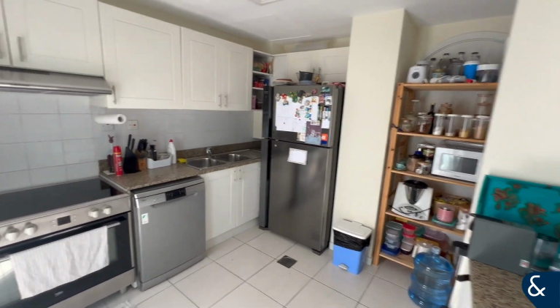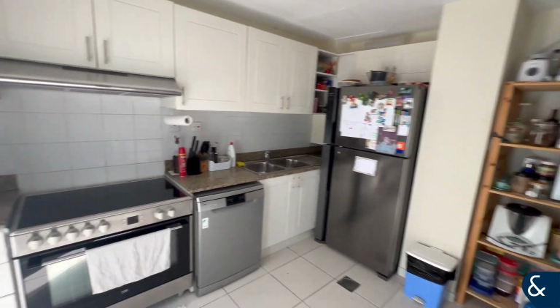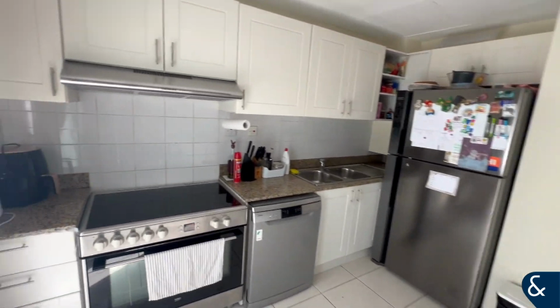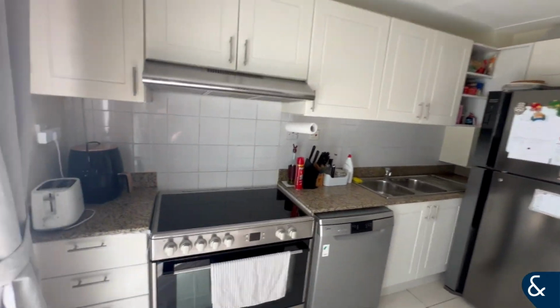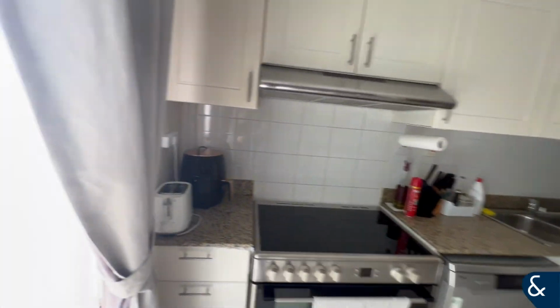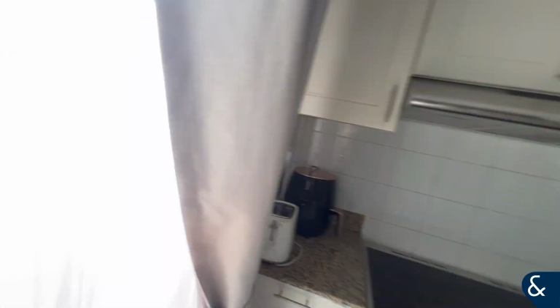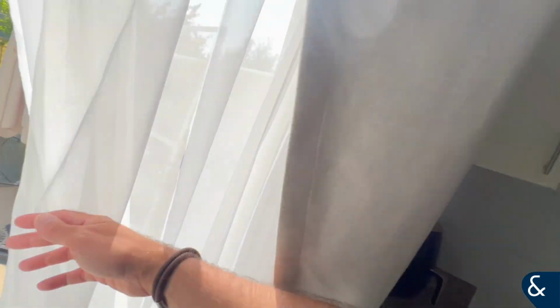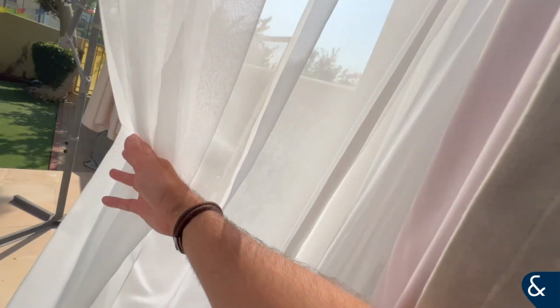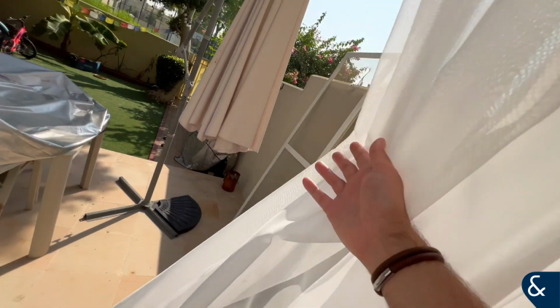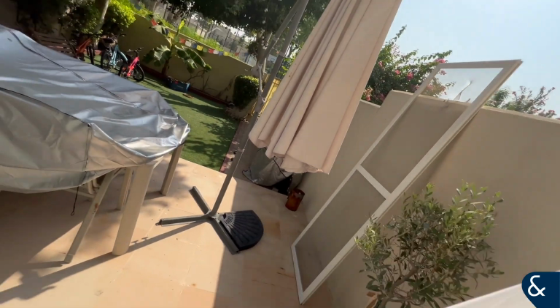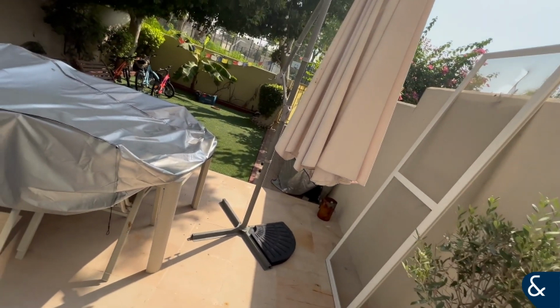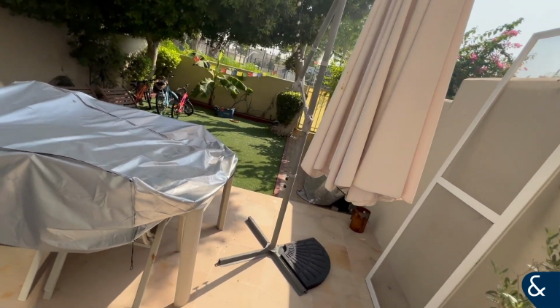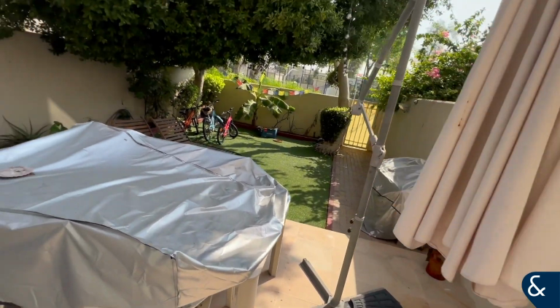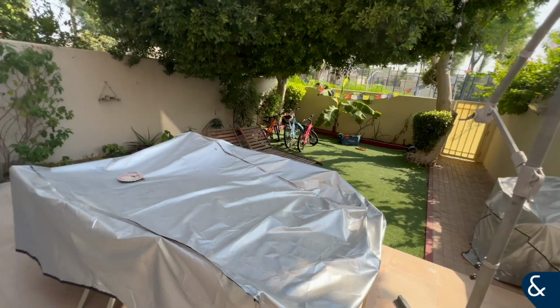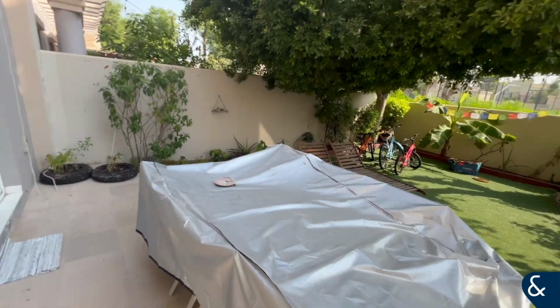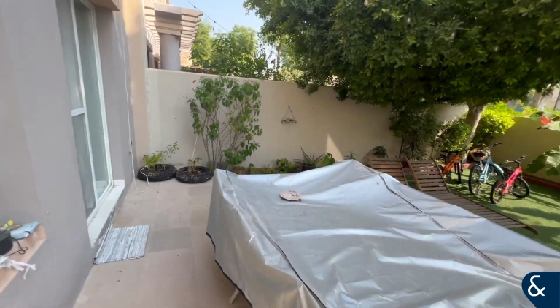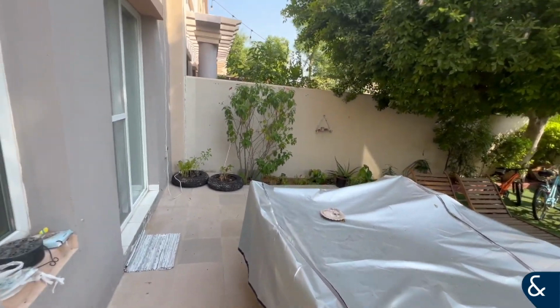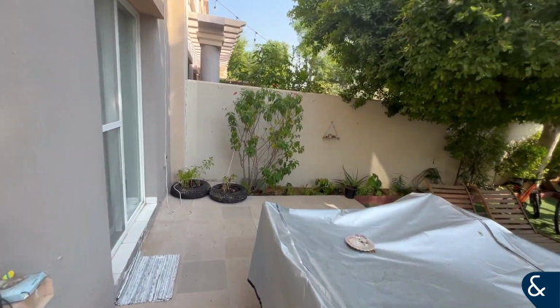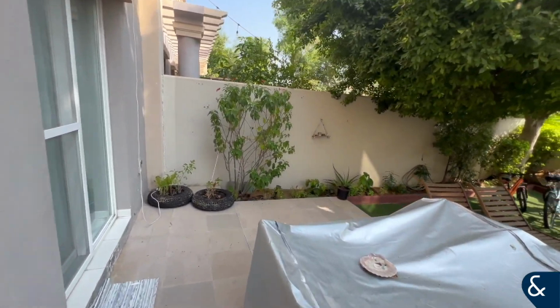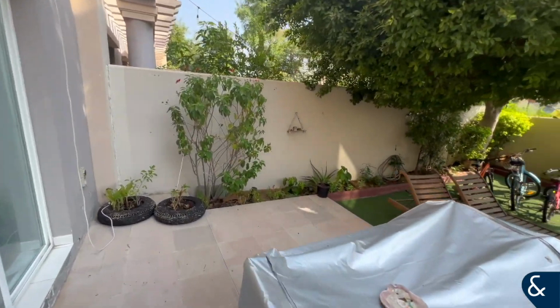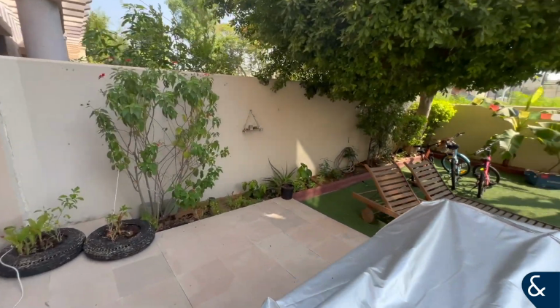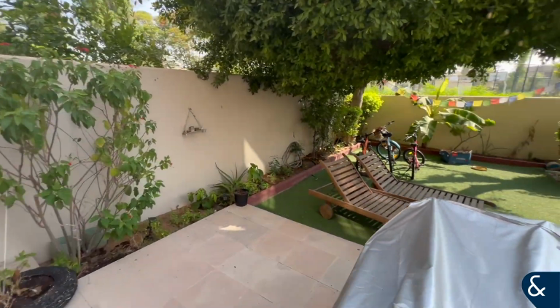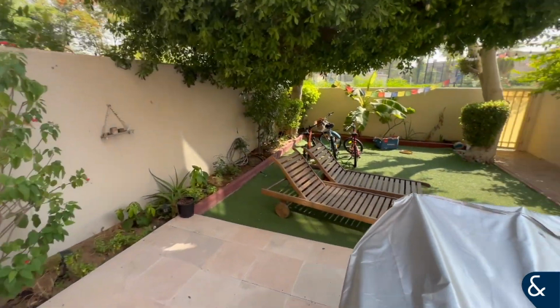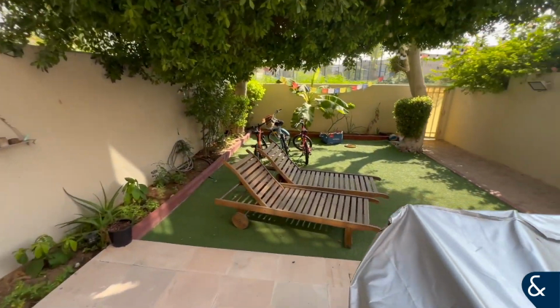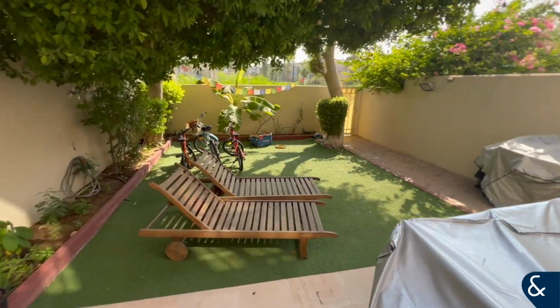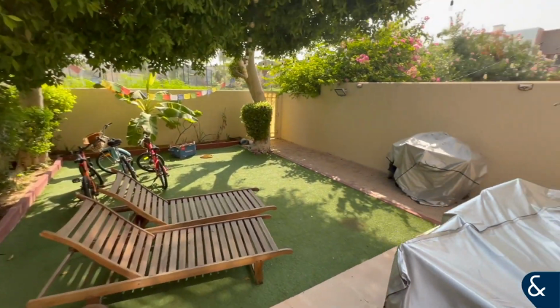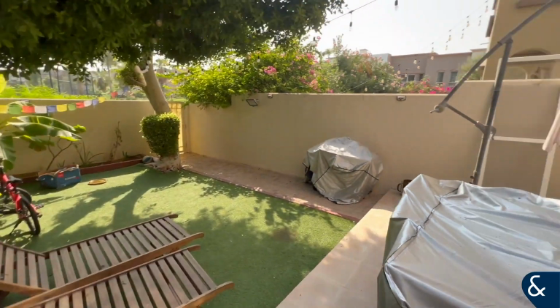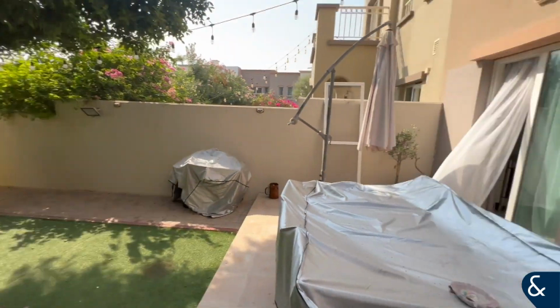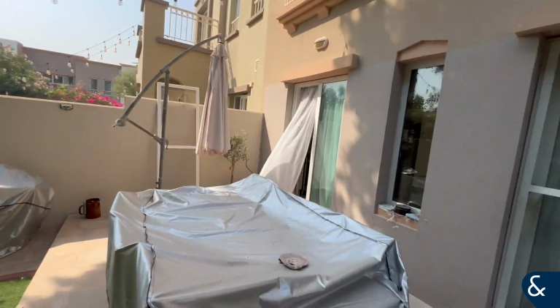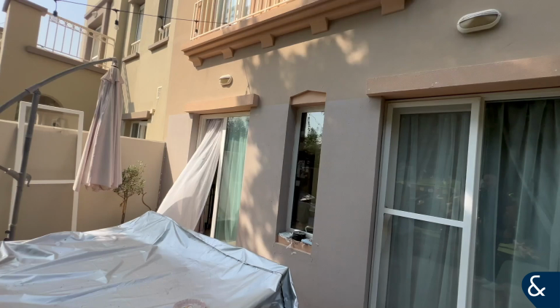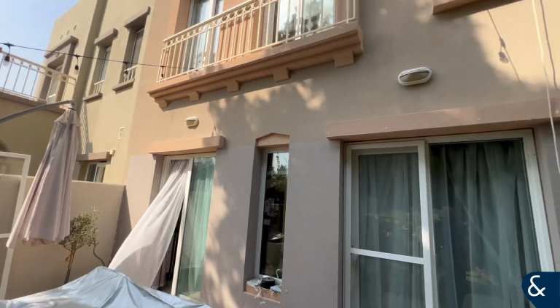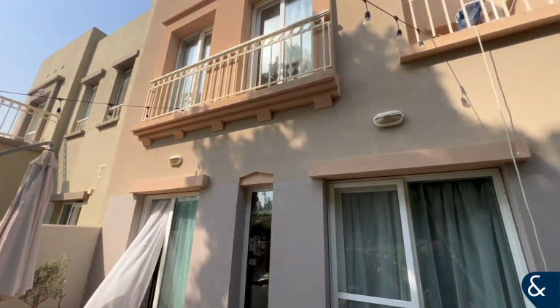The door can be opened and you can use that as a separate entrance, taking you out to the back garden which opens directly onto the park and the pool.